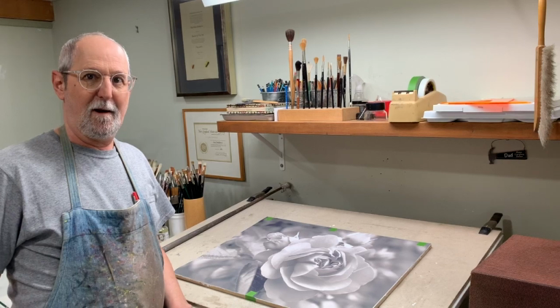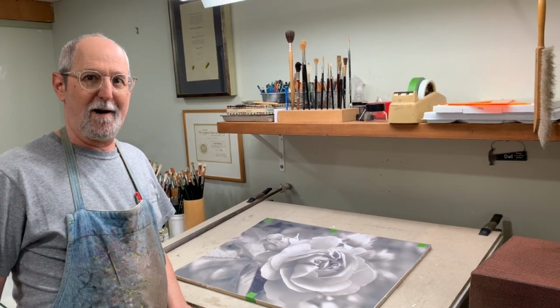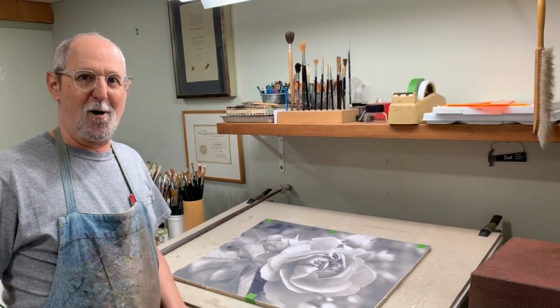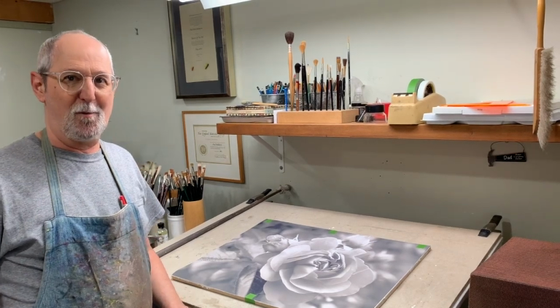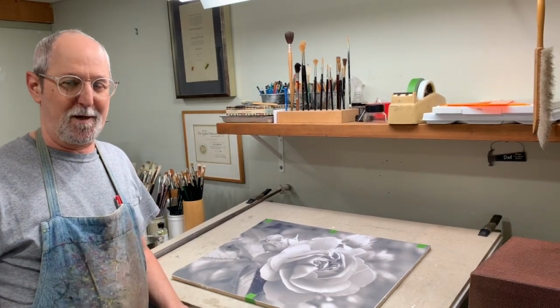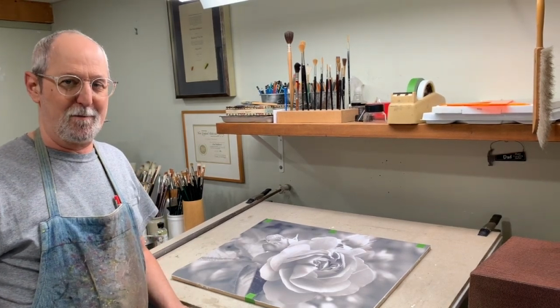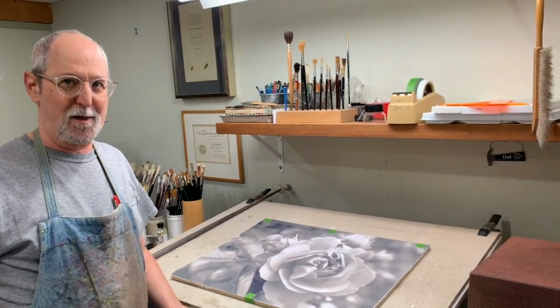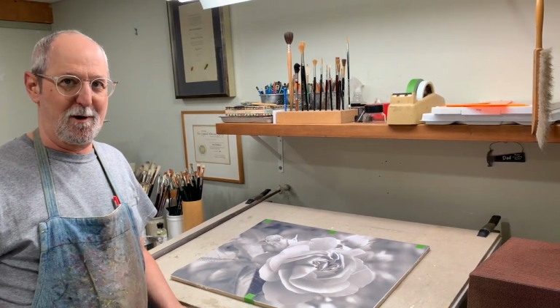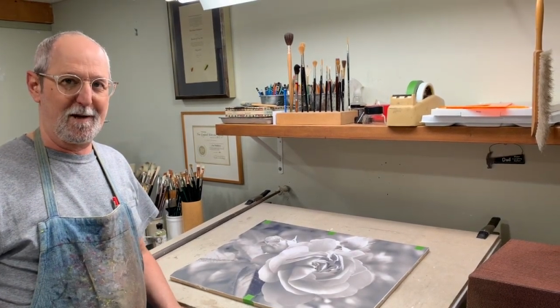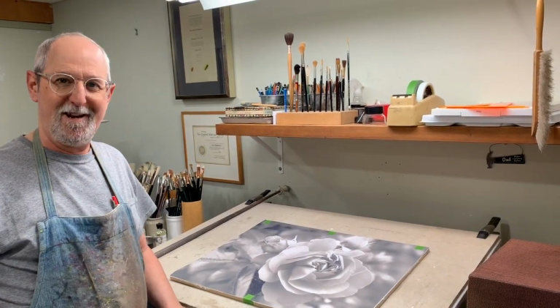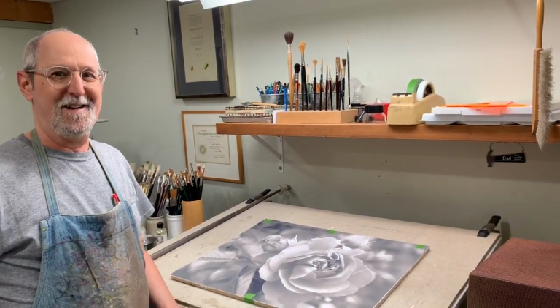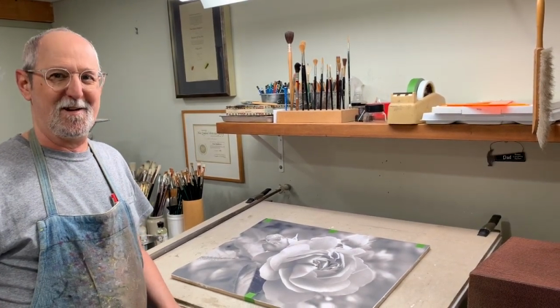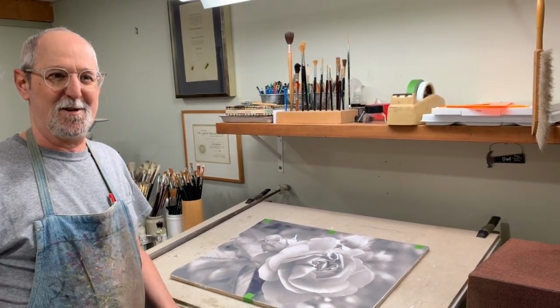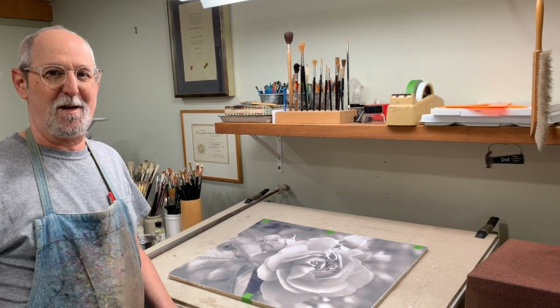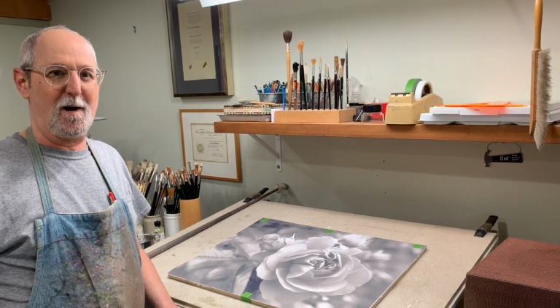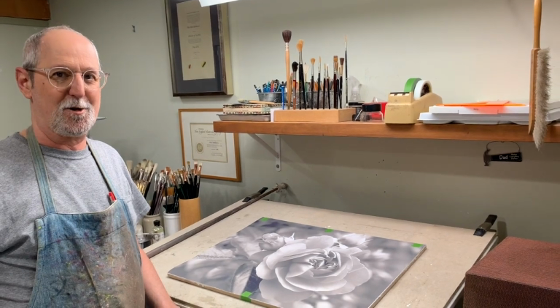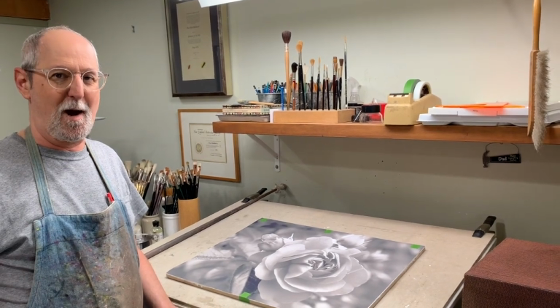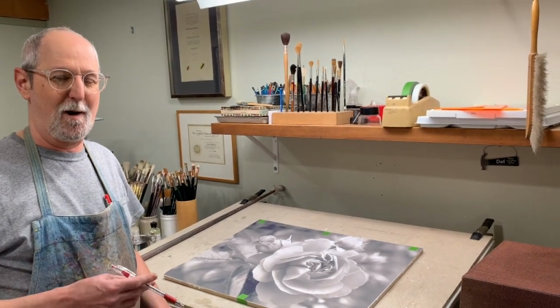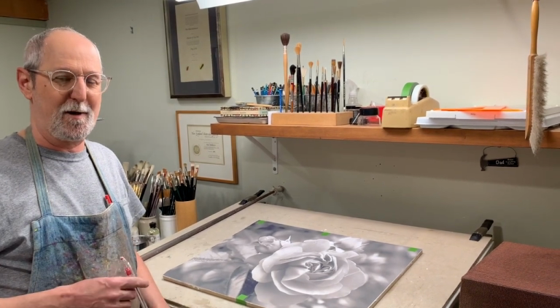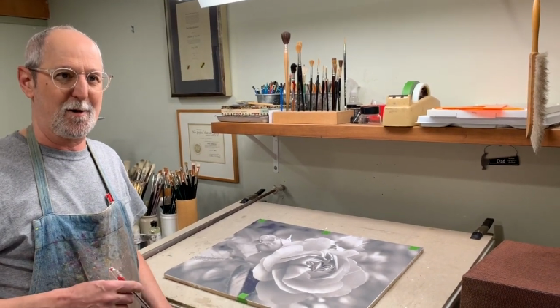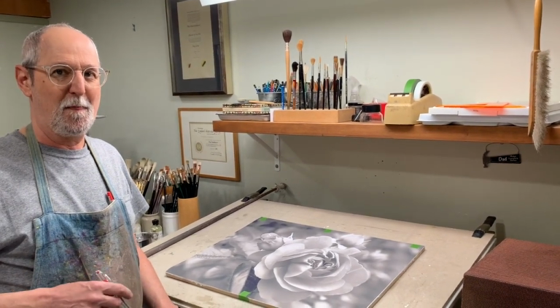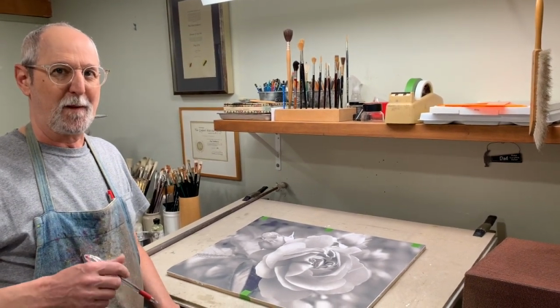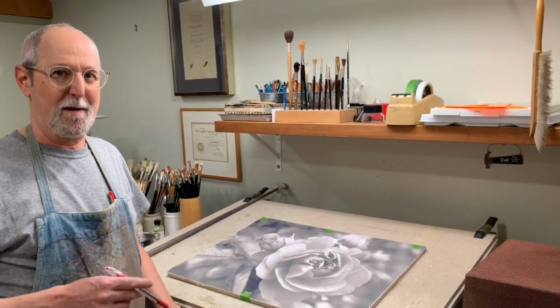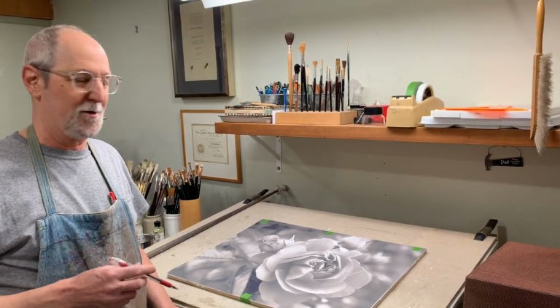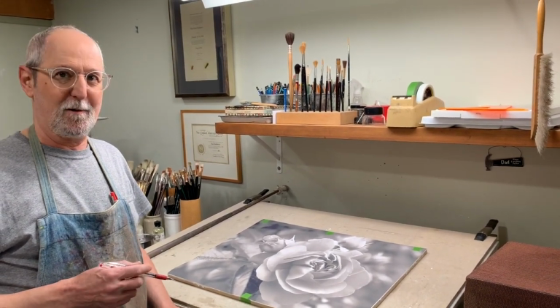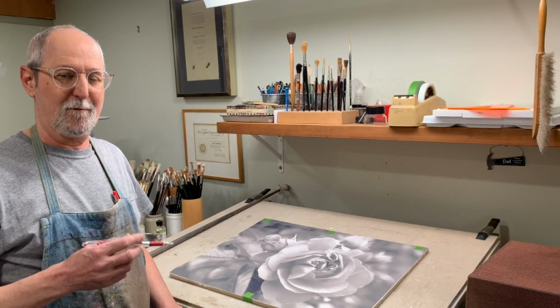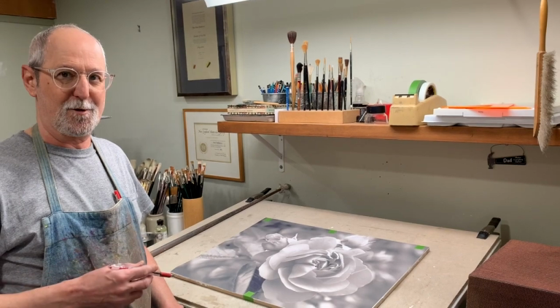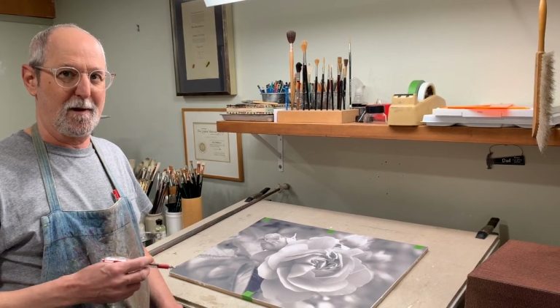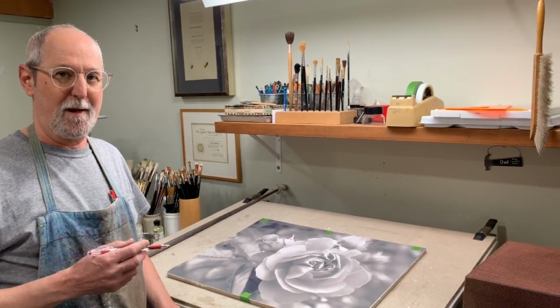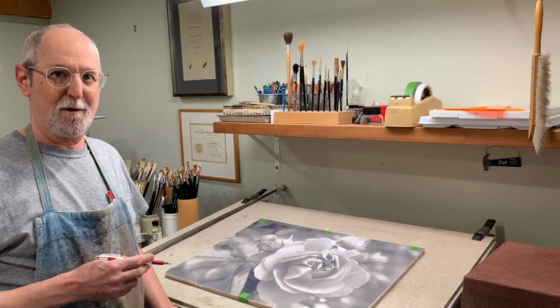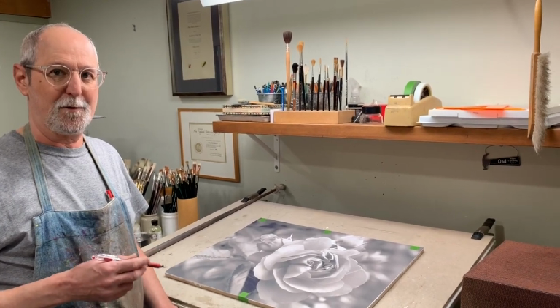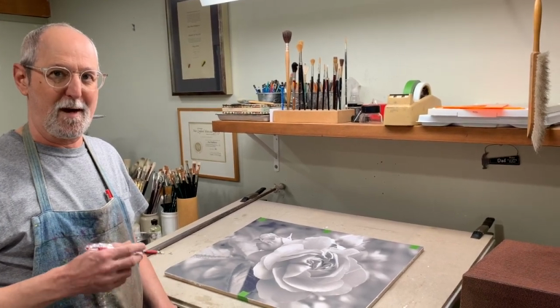Hi, I'm Paul, Paul Balvacini. I'm back in my studio again, and in this video I want to show you how I transfer my original reference image onto my panel.